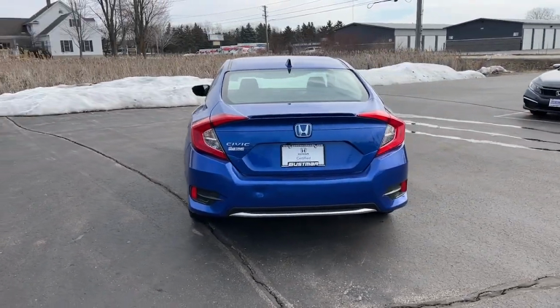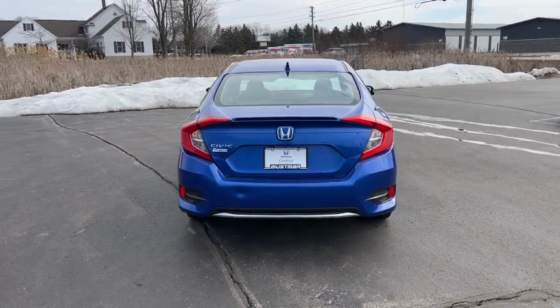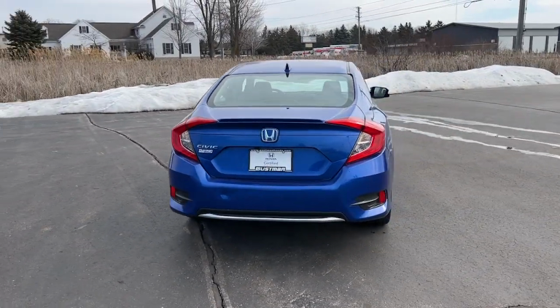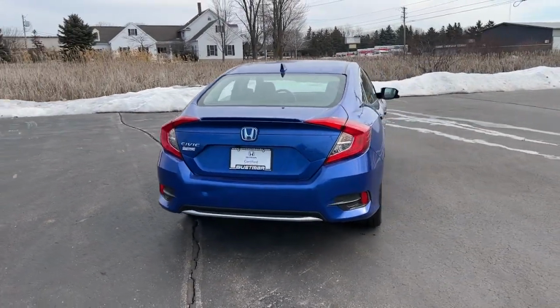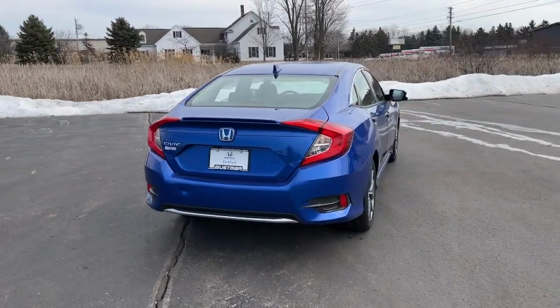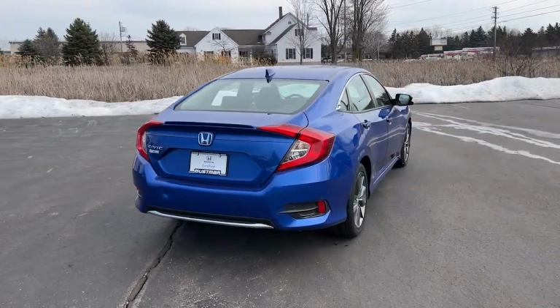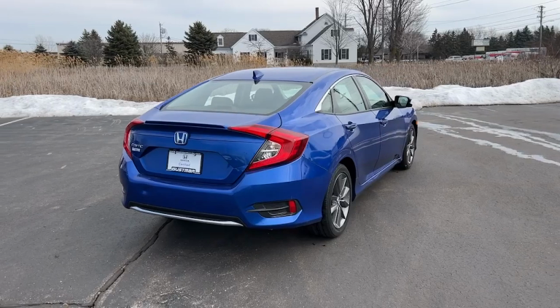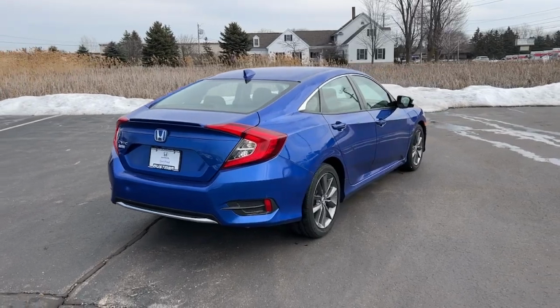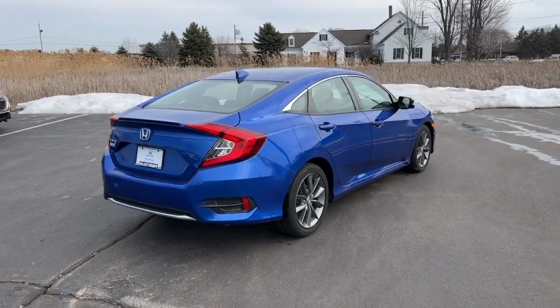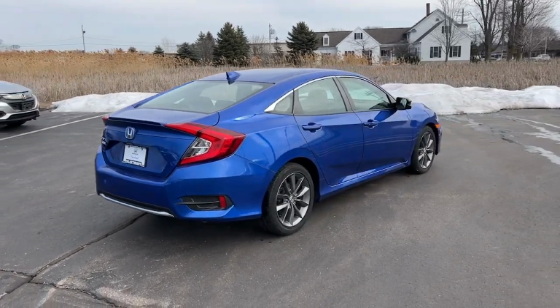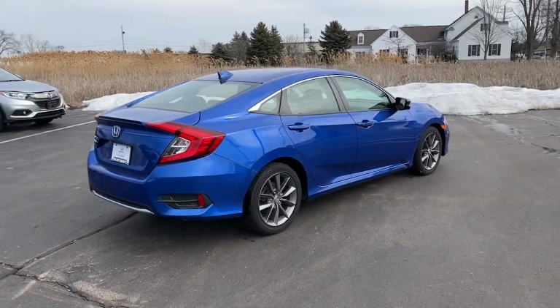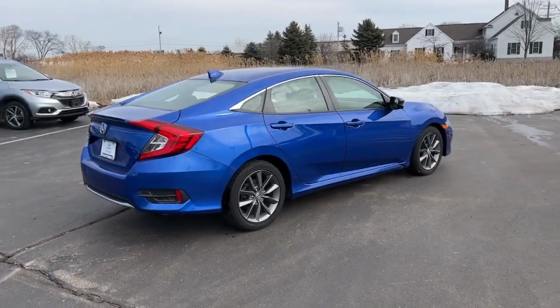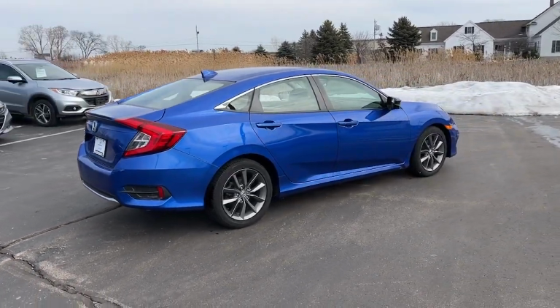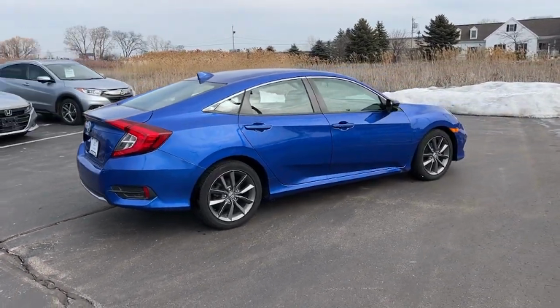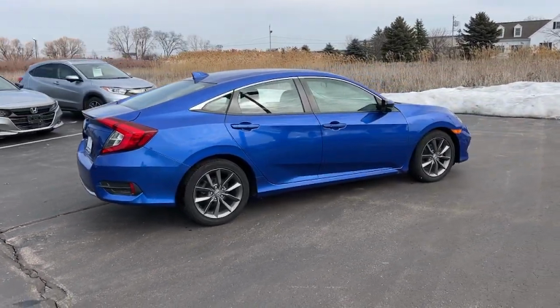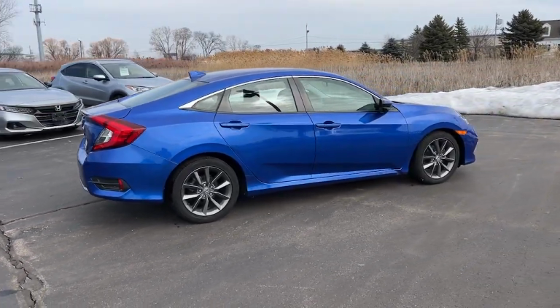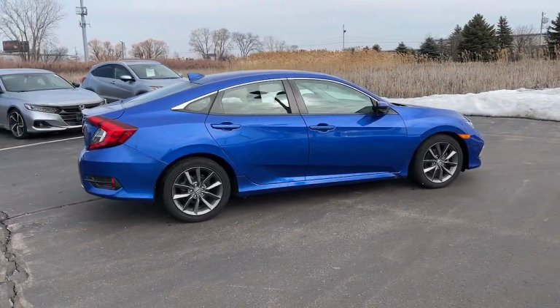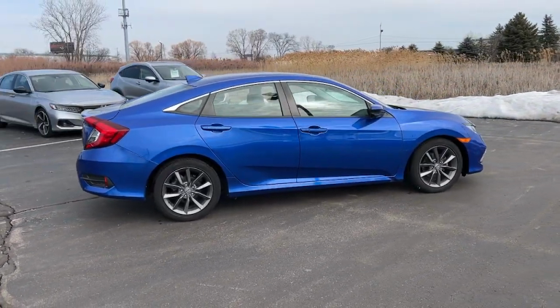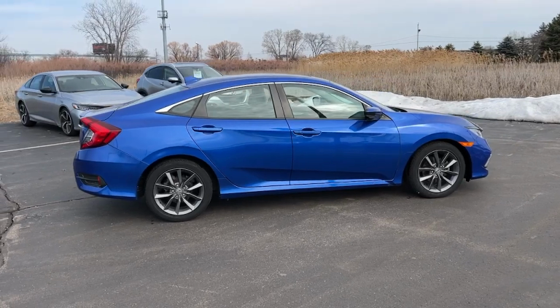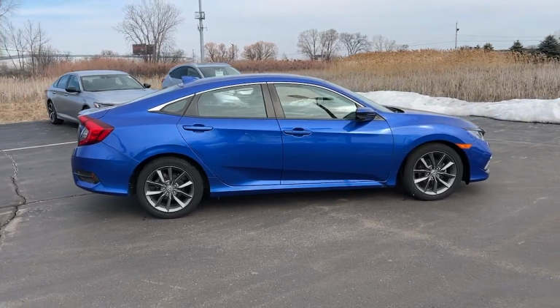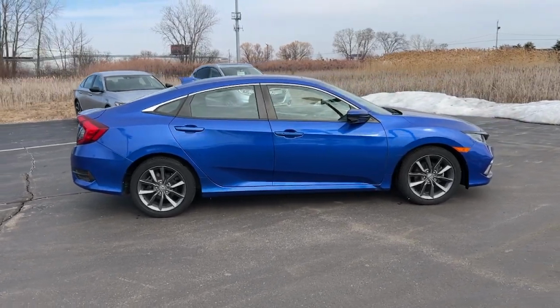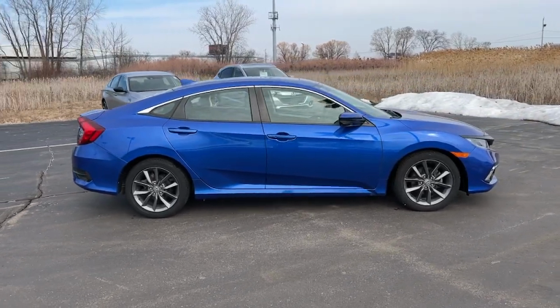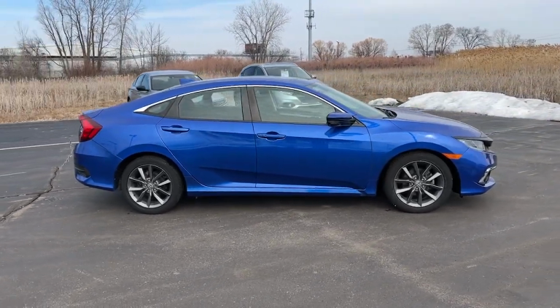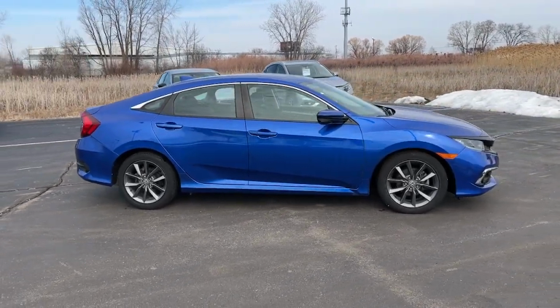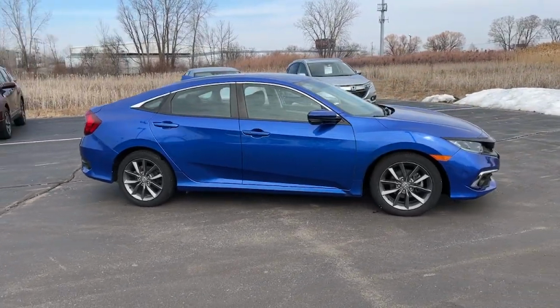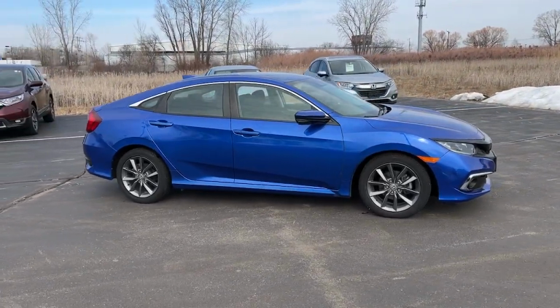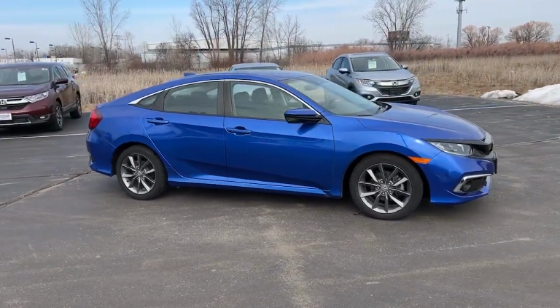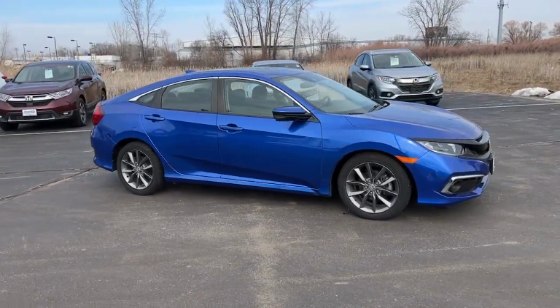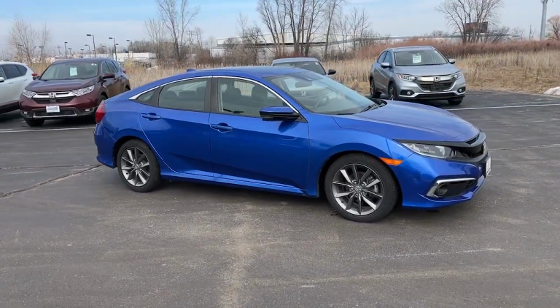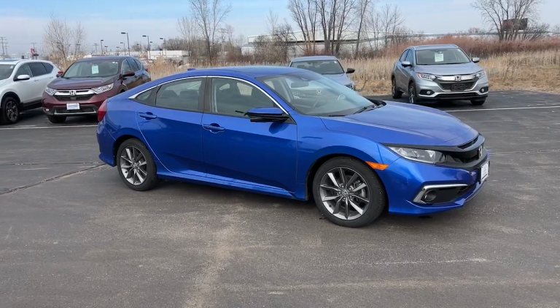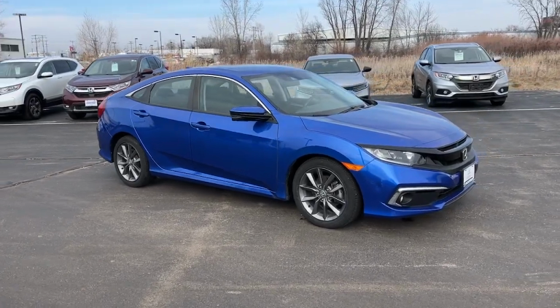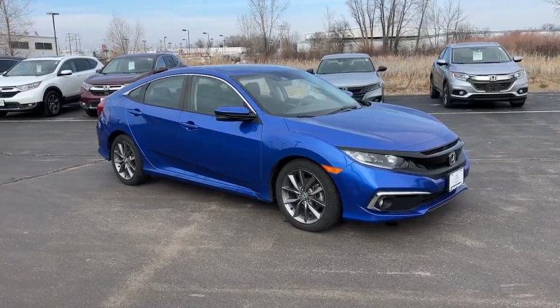Intelligent Auto On-Off High Beams, Pre-Collision System, Lane Departure Warning, Keyless Entry, Sun/Moonroof, Backup Camera, Keyless Start, Premium Sound System, Adaptive Cruise Control, Satellite Radio.